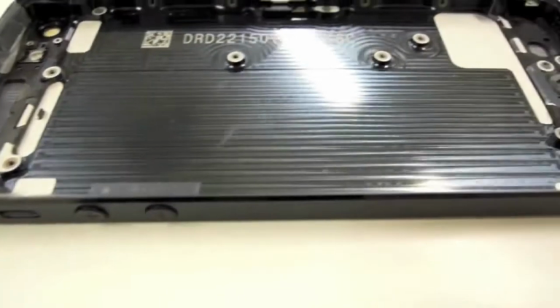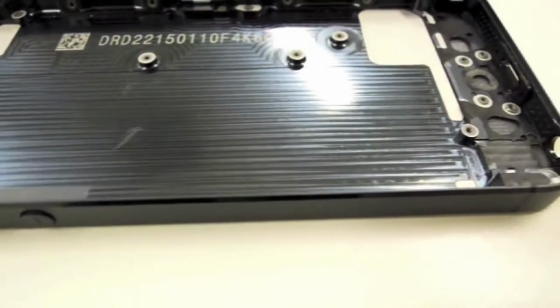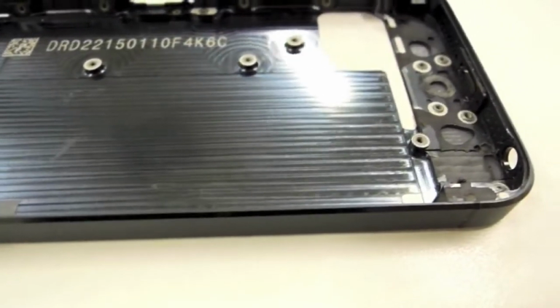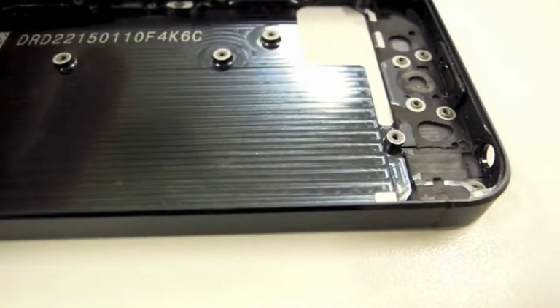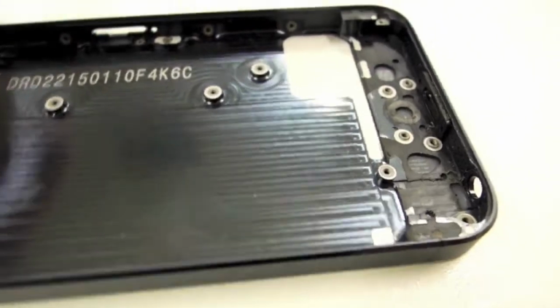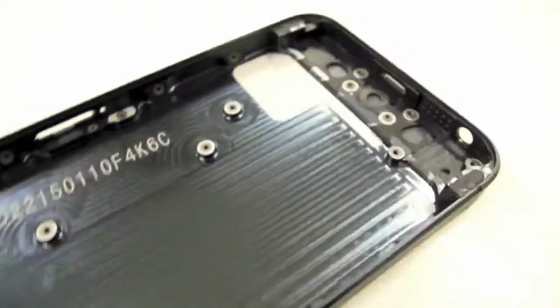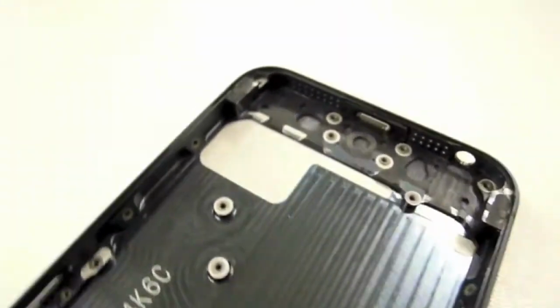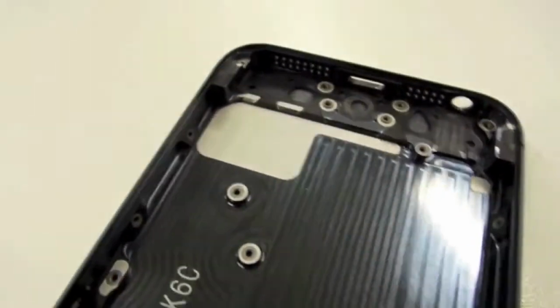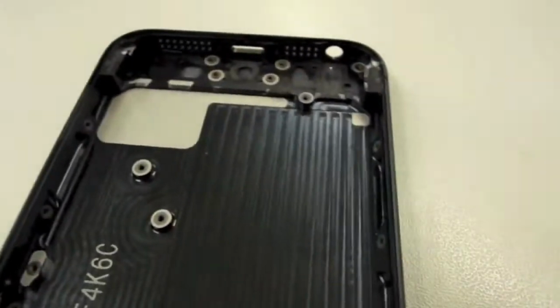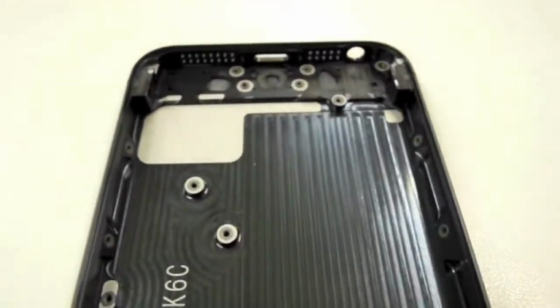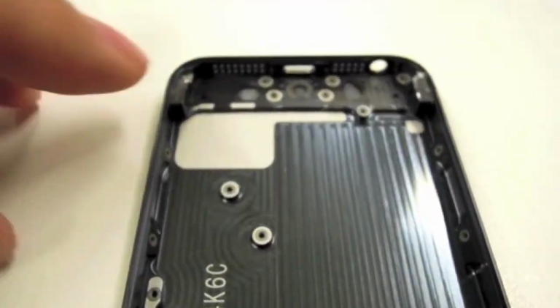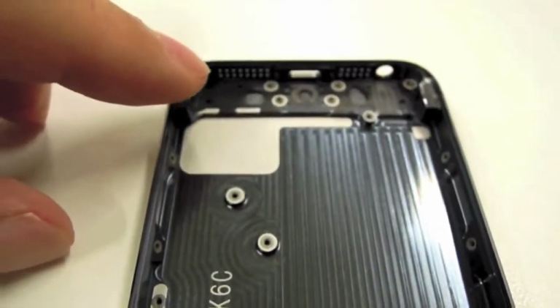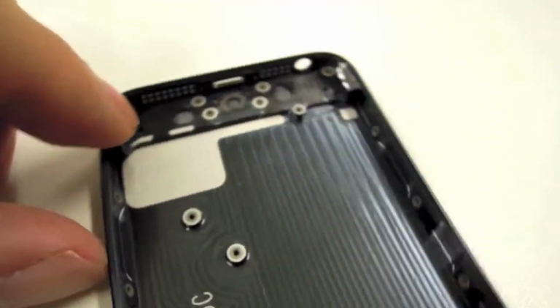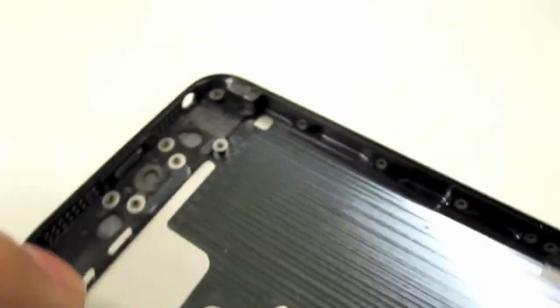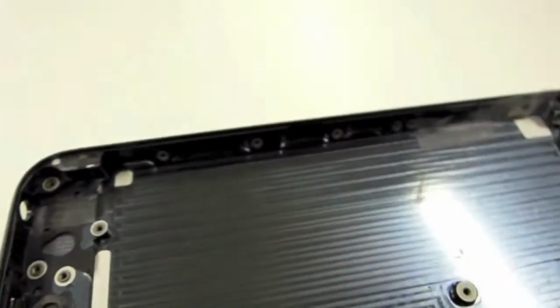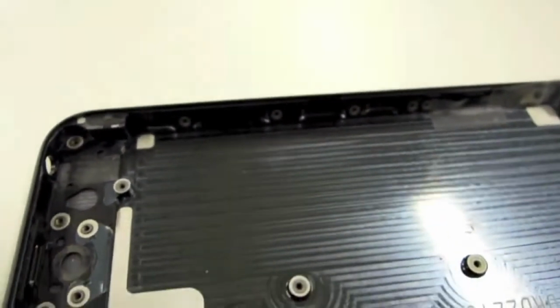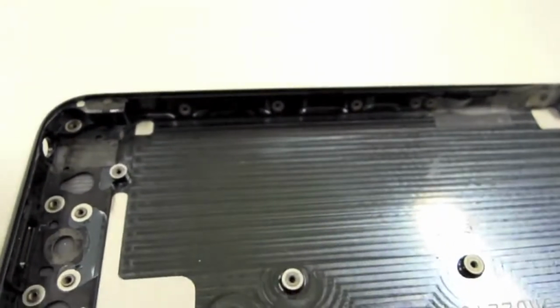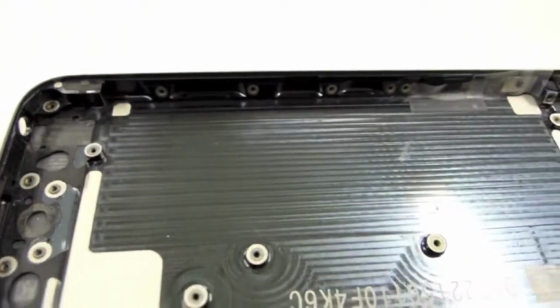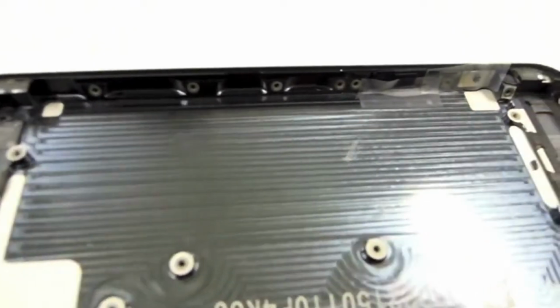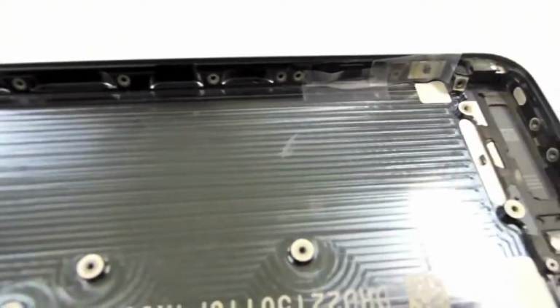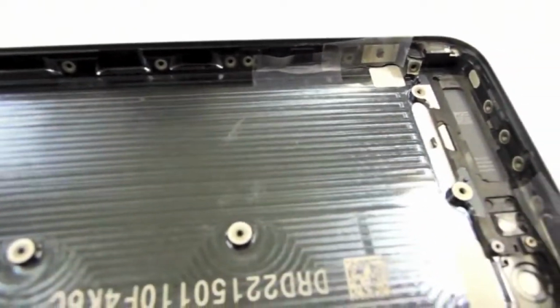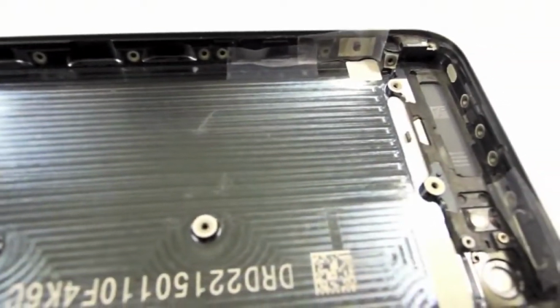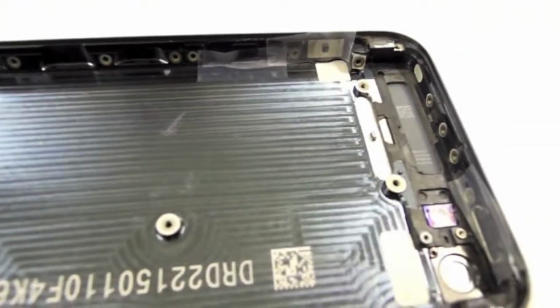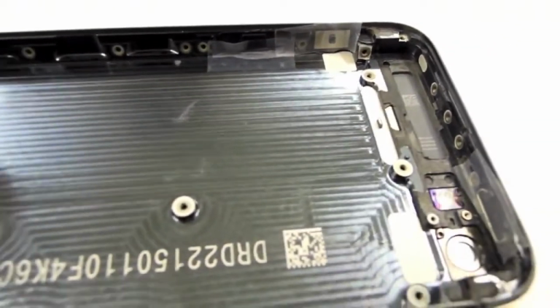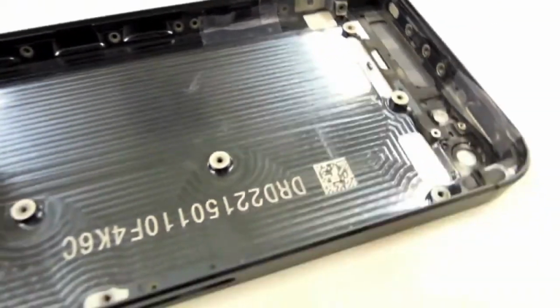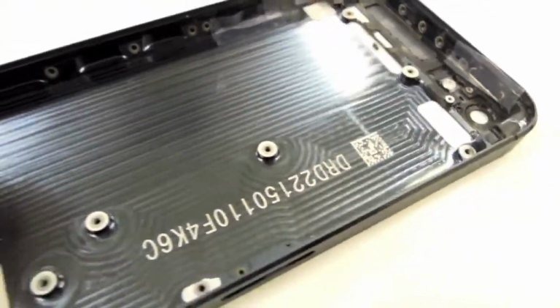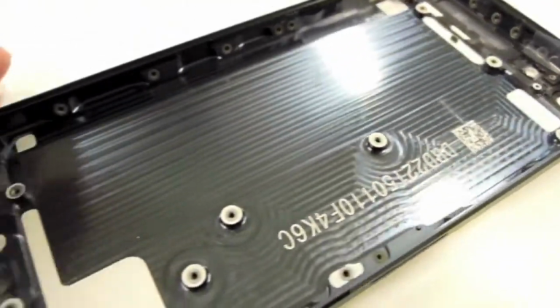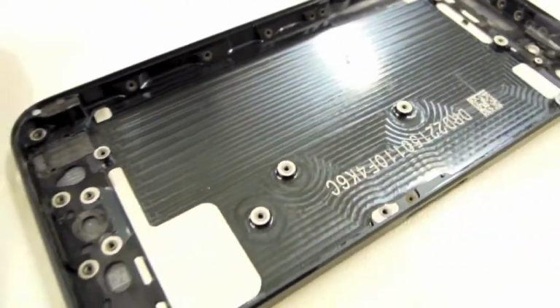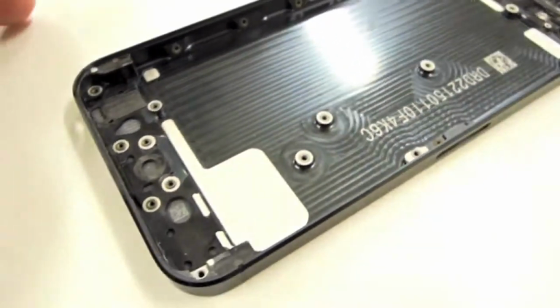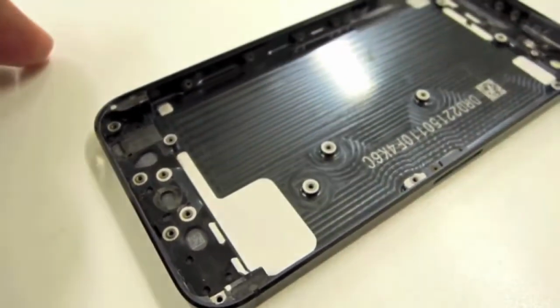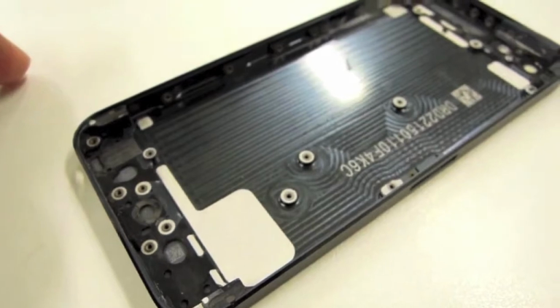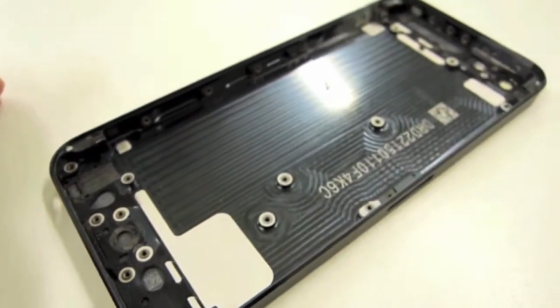Hey guys, what's up, it's me Adam. Here we have some video footage of the next generation iPhone, and there are lots of pictures of this kind of frame and body. These do seem pretty reliable.